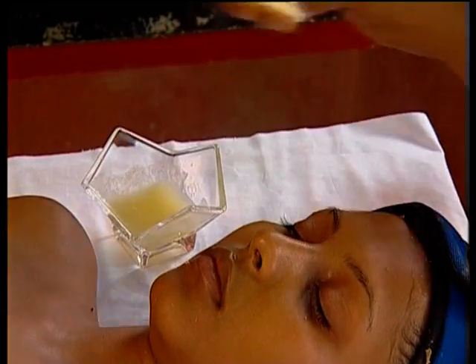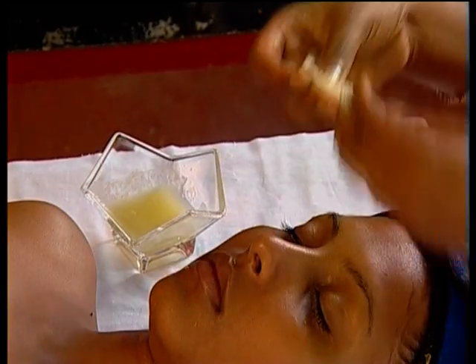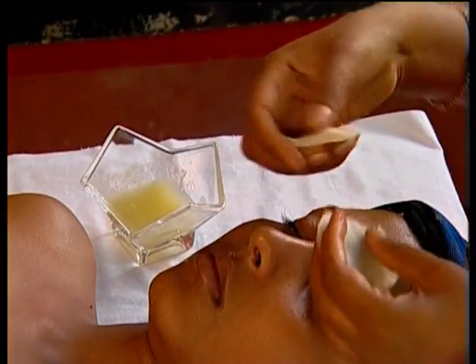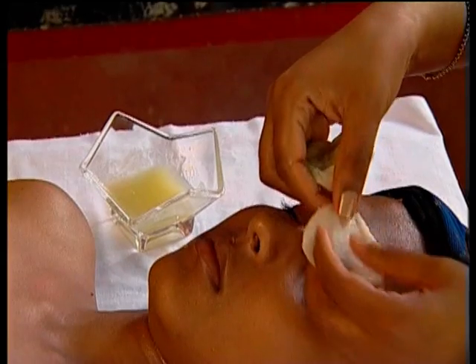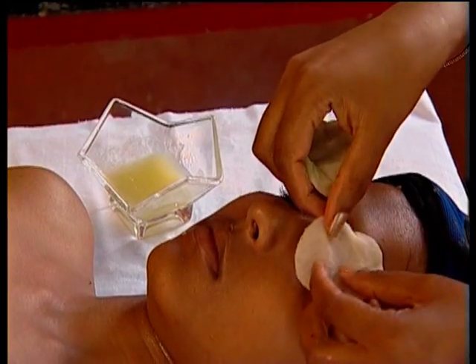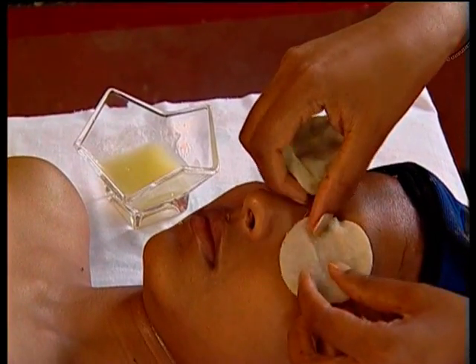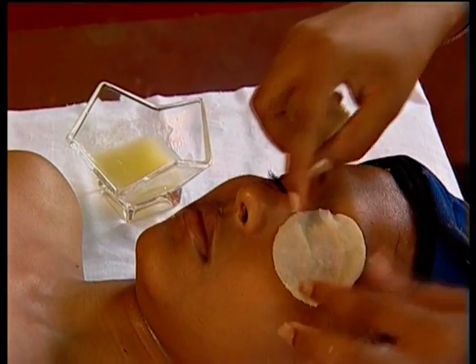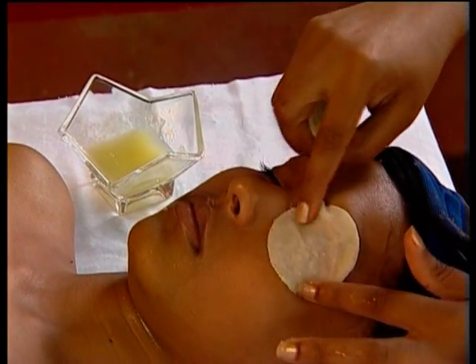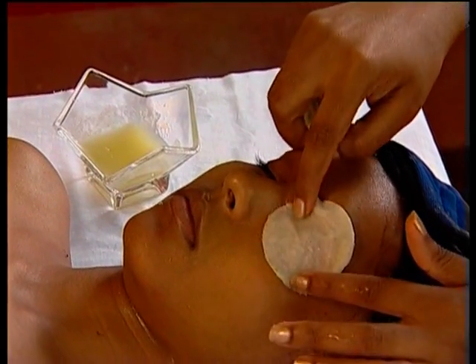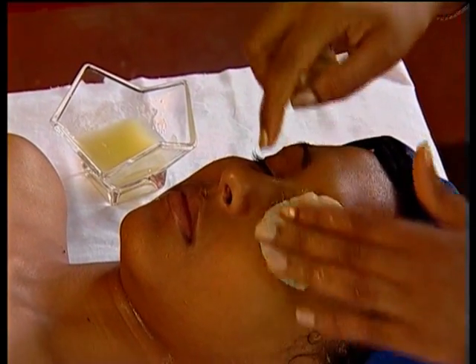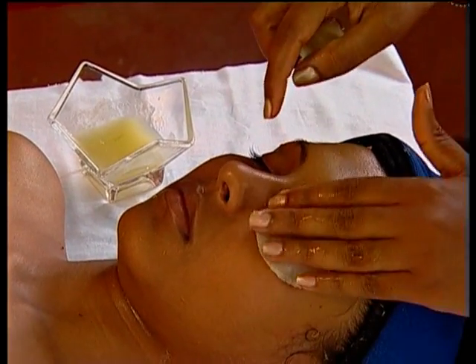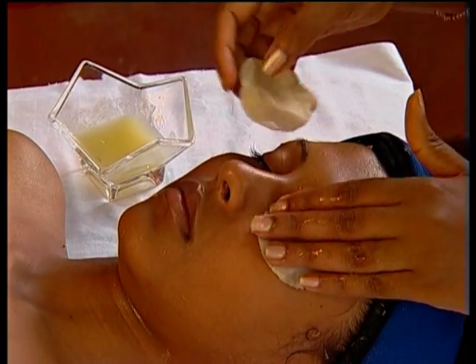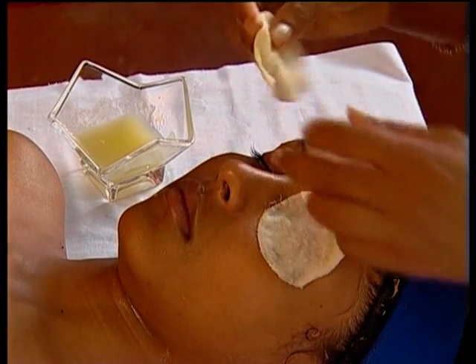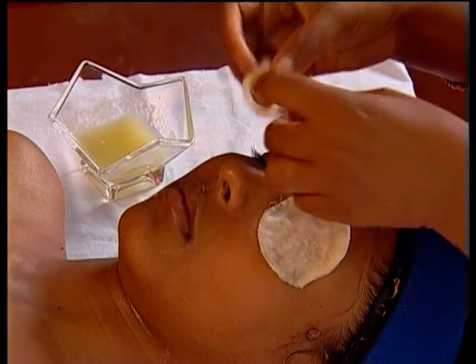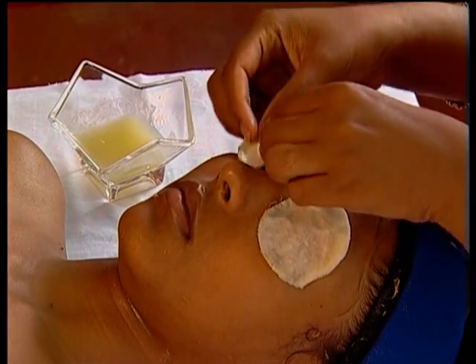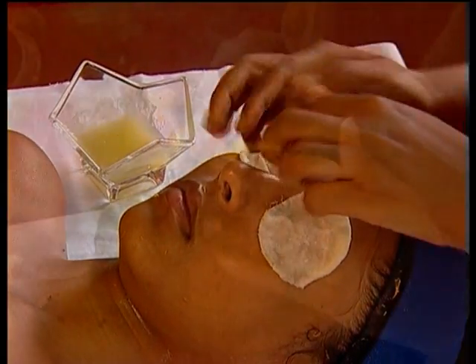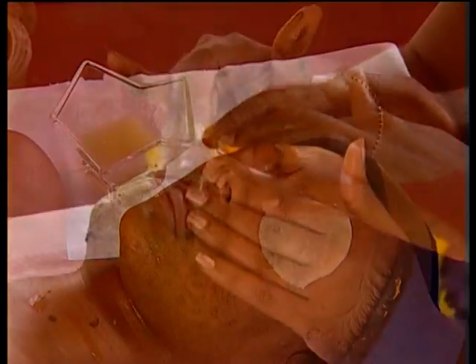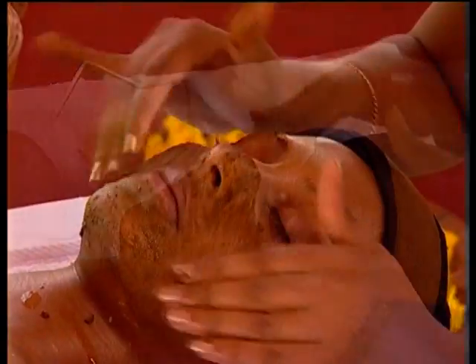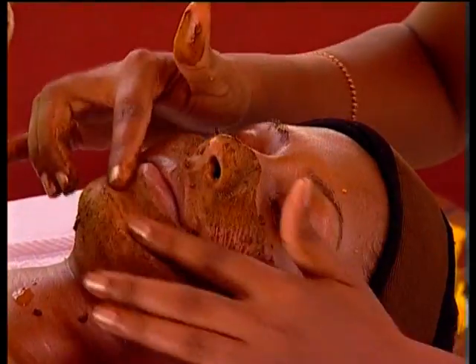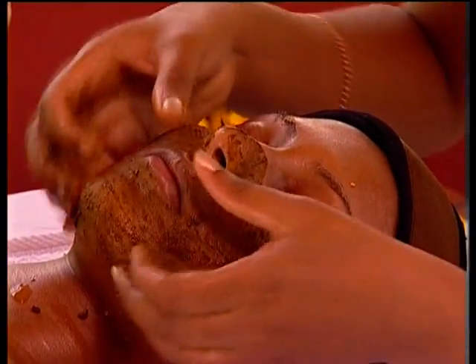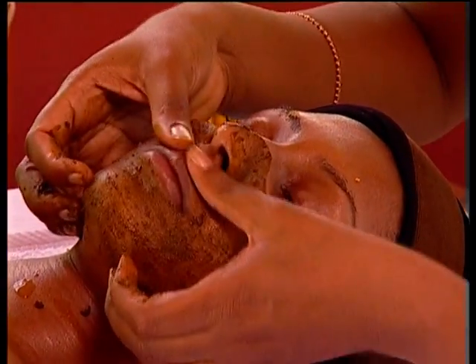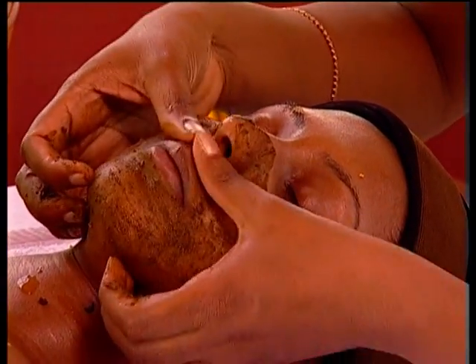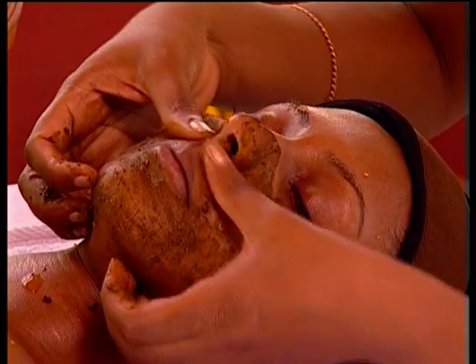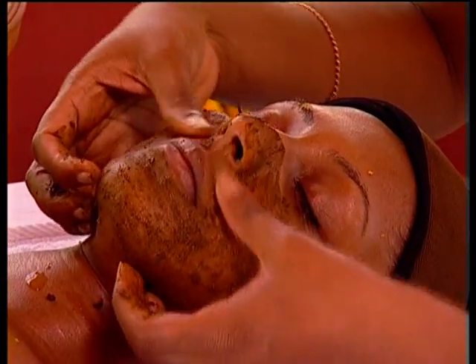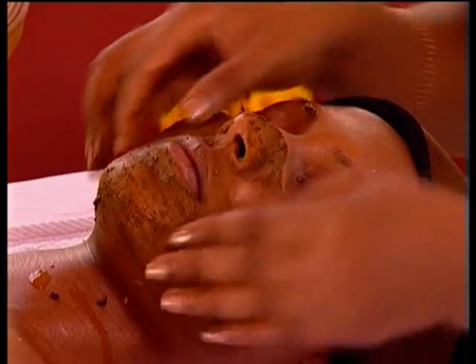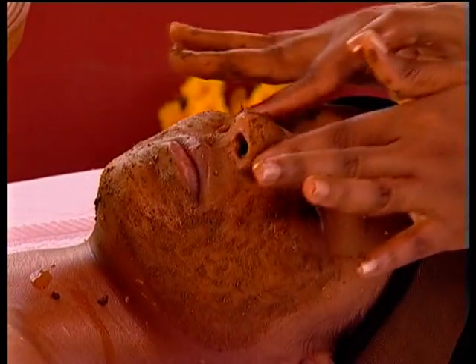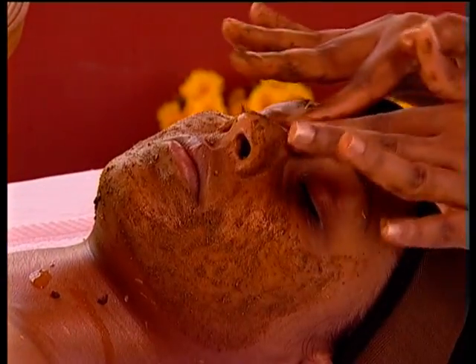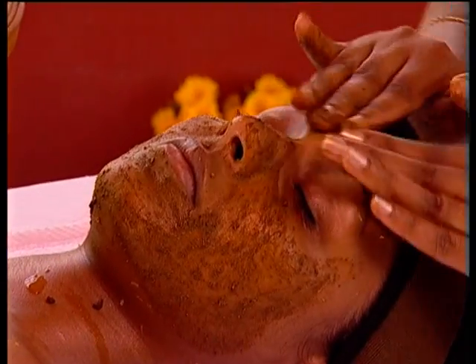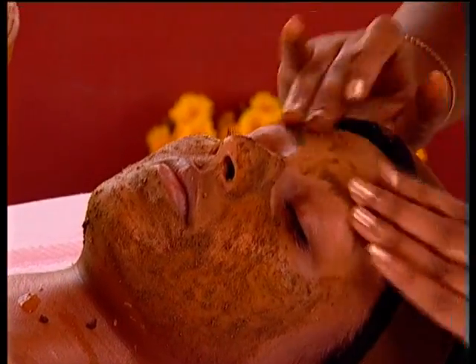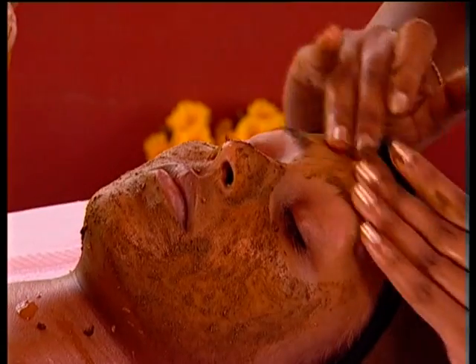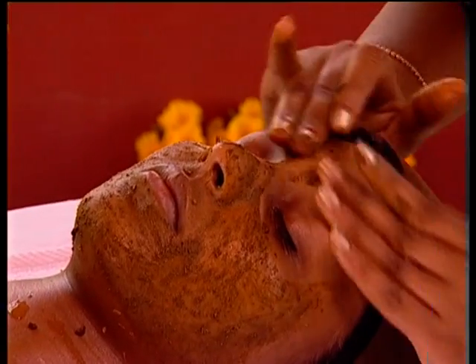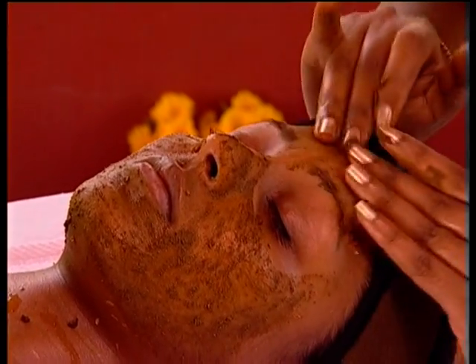Now dip two eye pads in cucumber juice and place them over her eyes. Then take Anu's Ayurvedic Scrub and massage in a circular motion for three minutes while steaming.